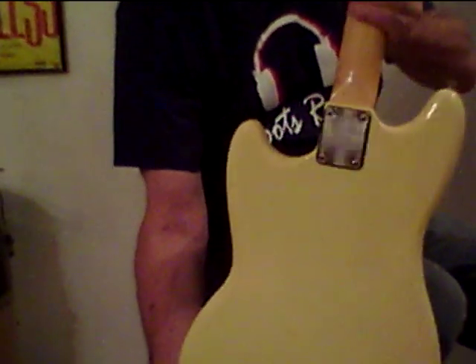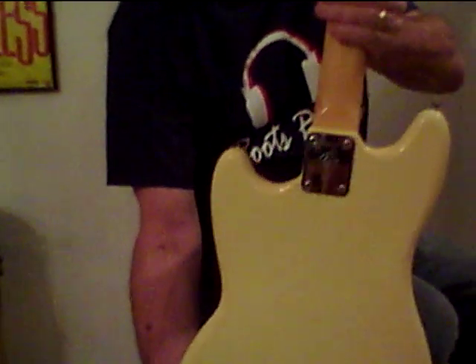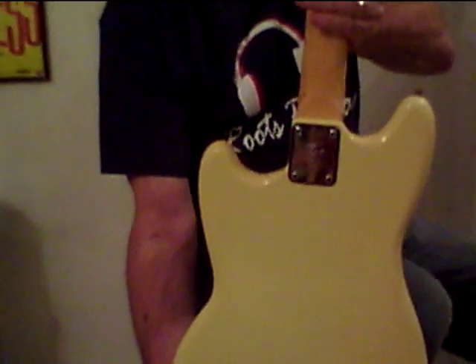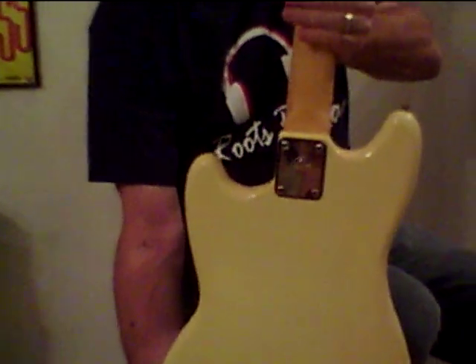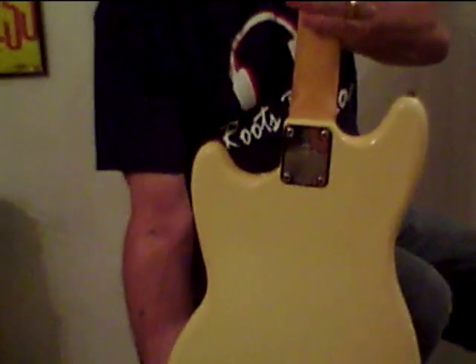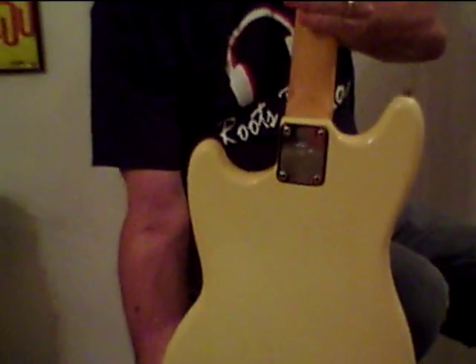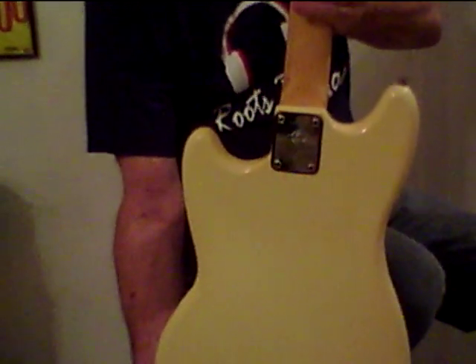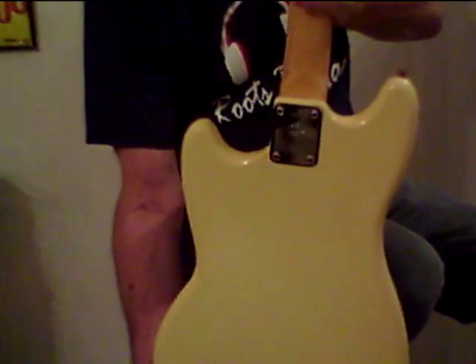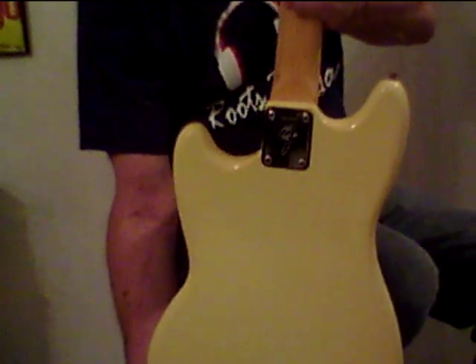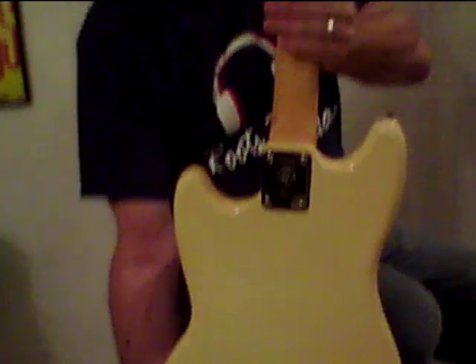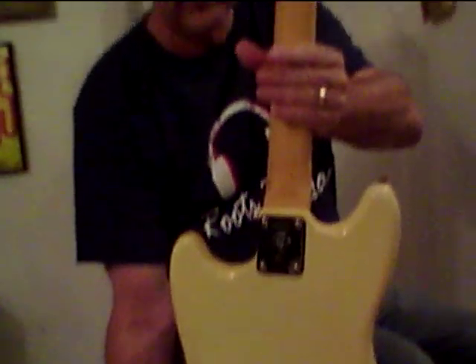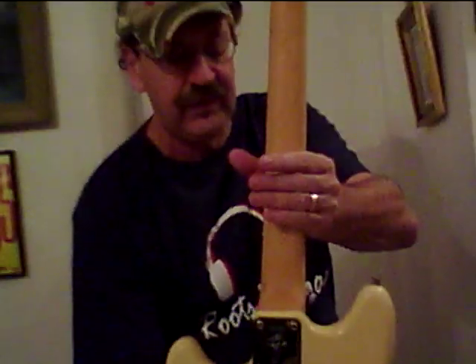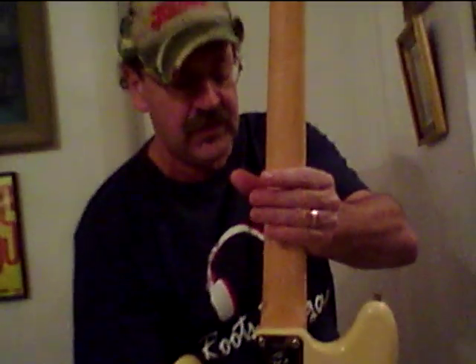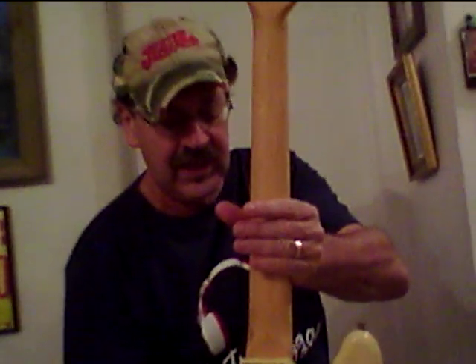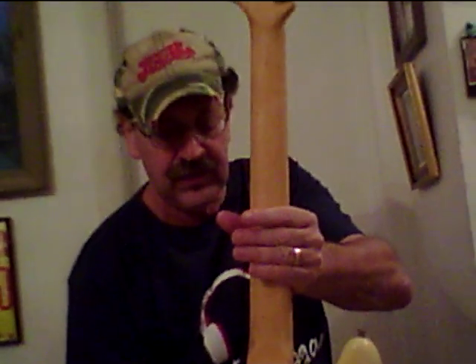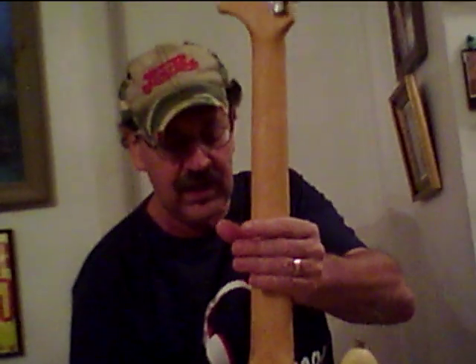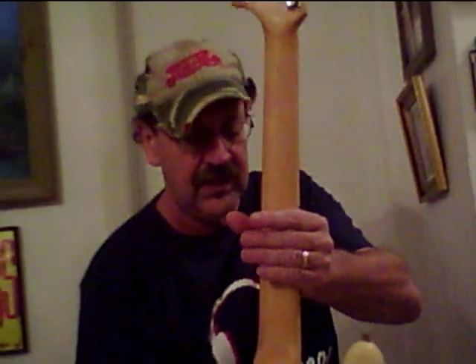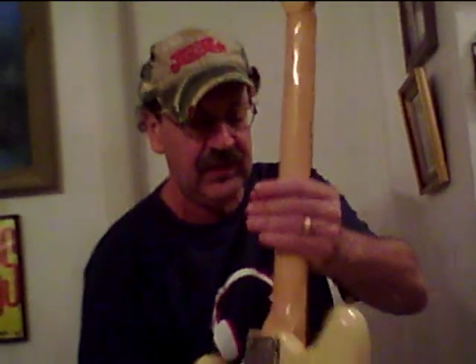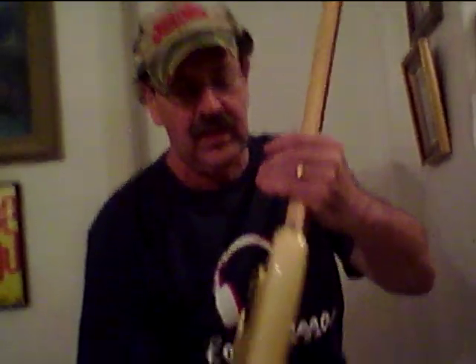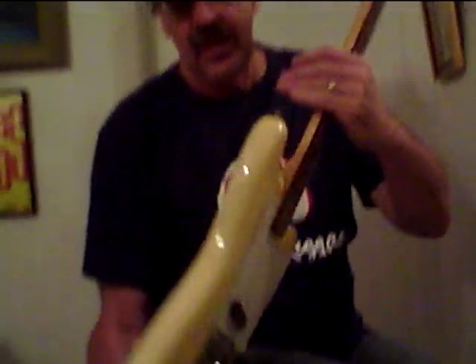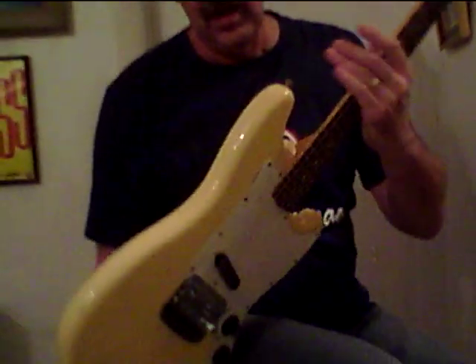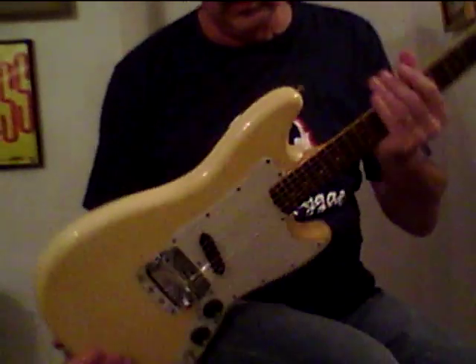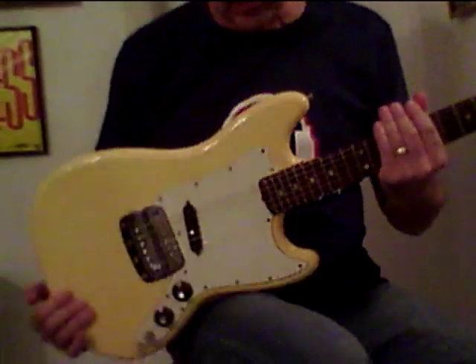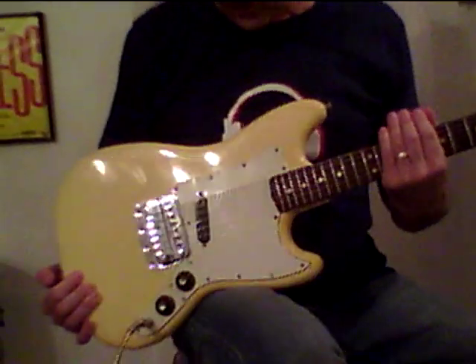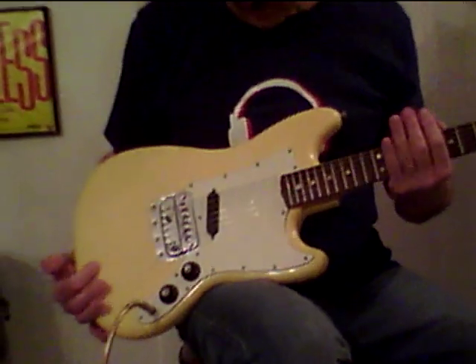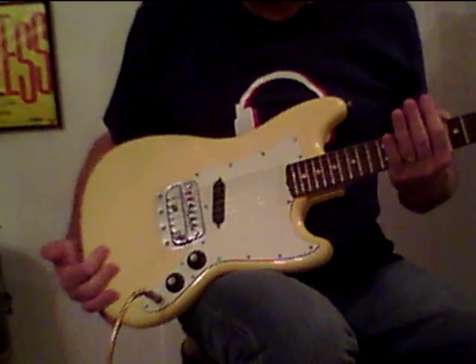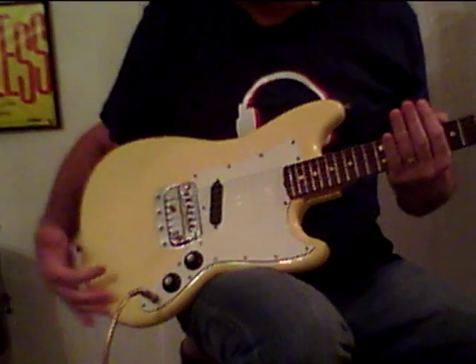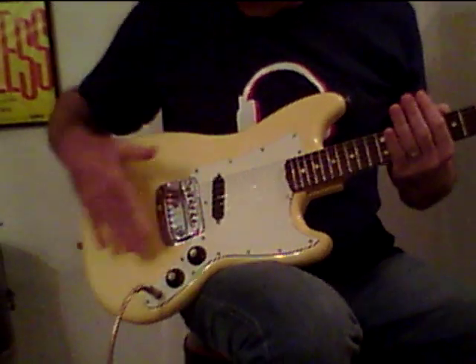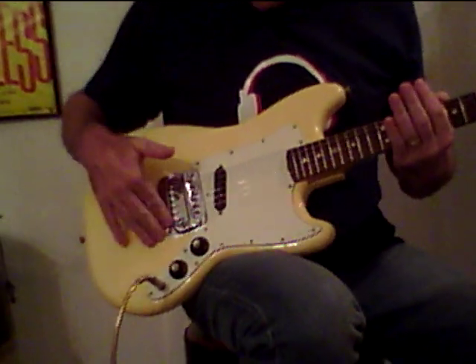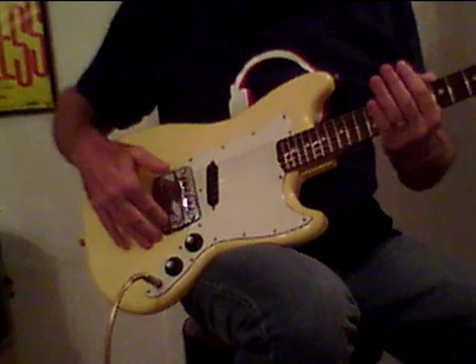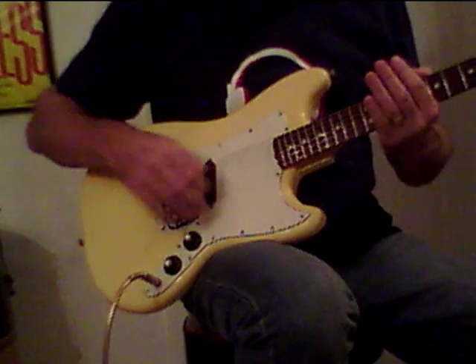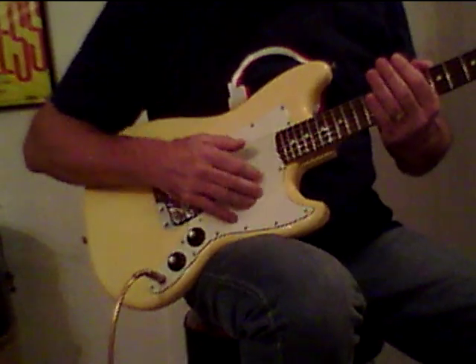No skunk stripe on the back of the neck. There is some finish checking starting on this. Hardware all works and looks good — pretty shiny, considering.